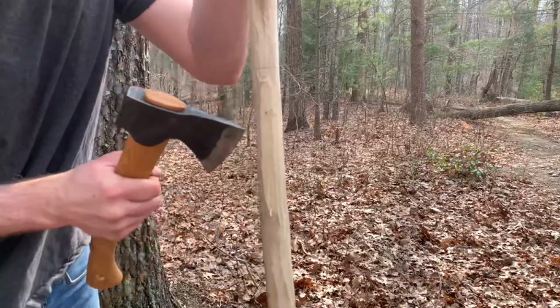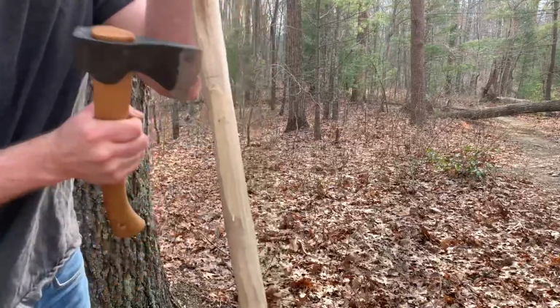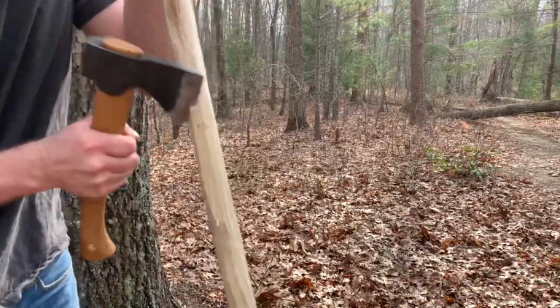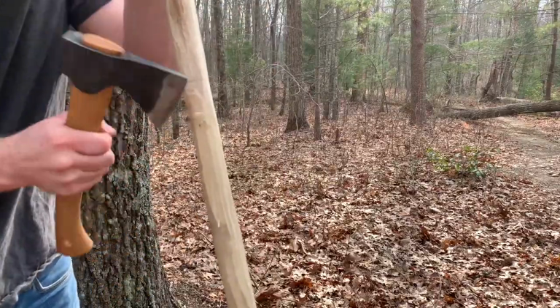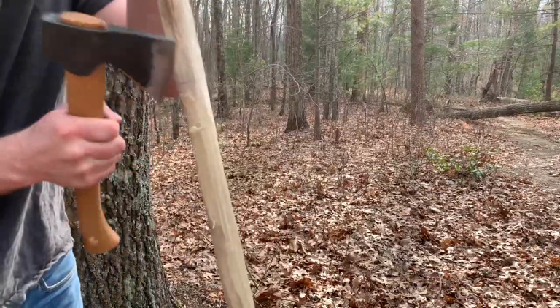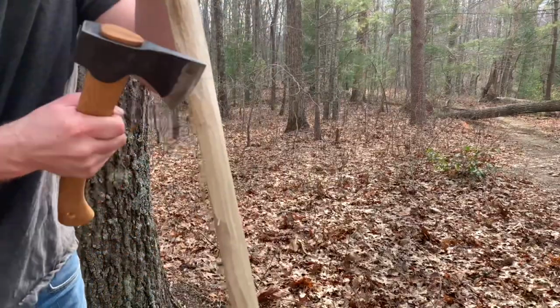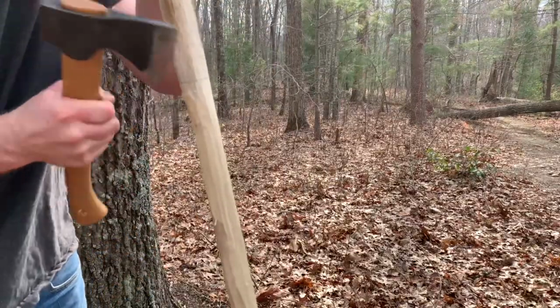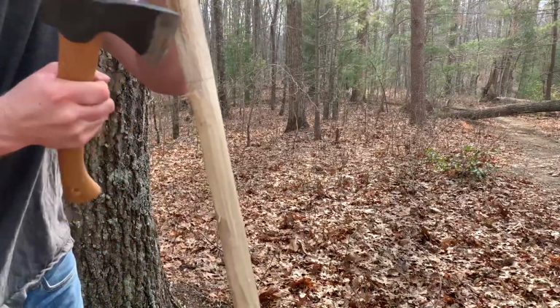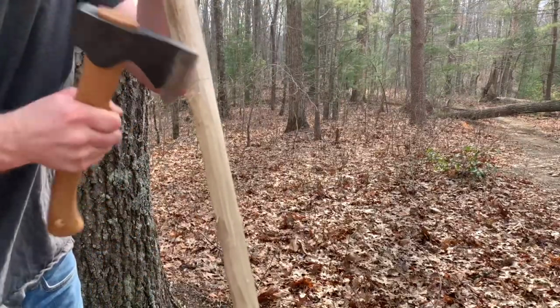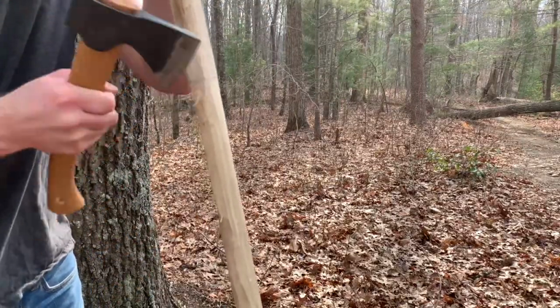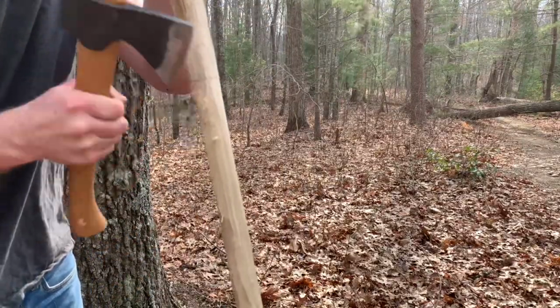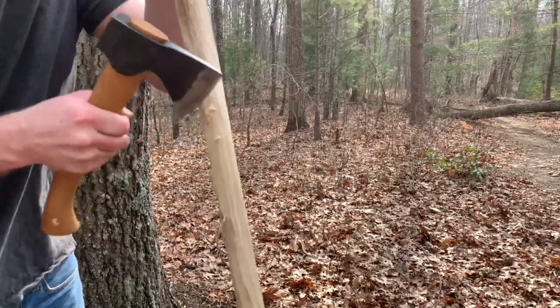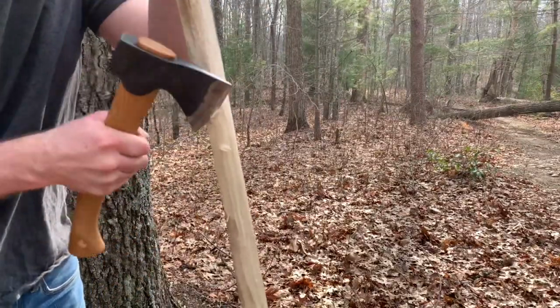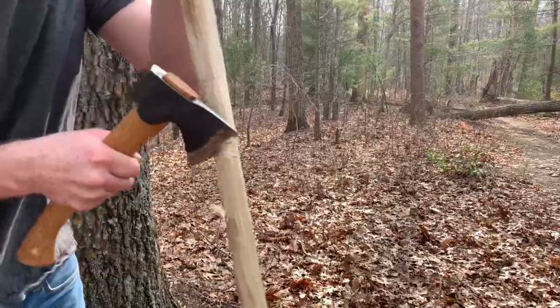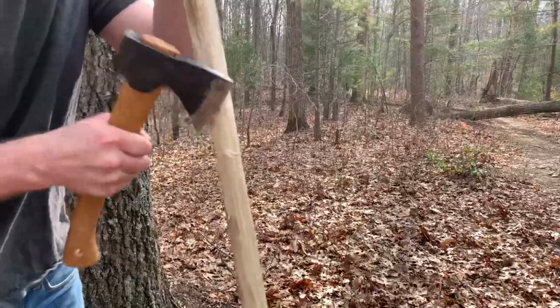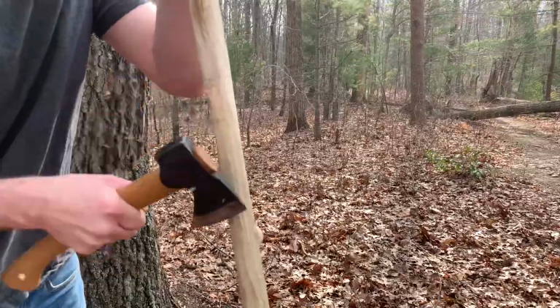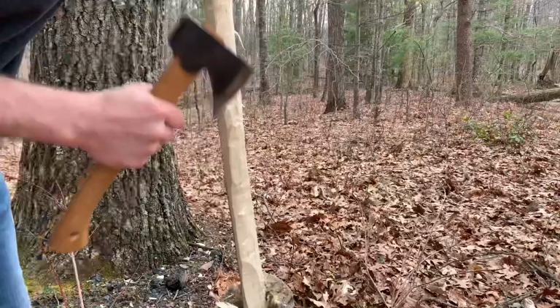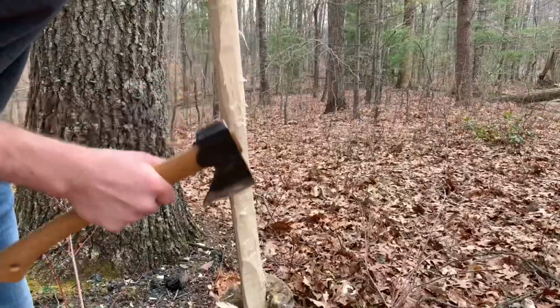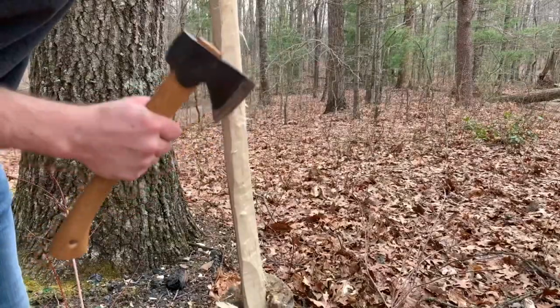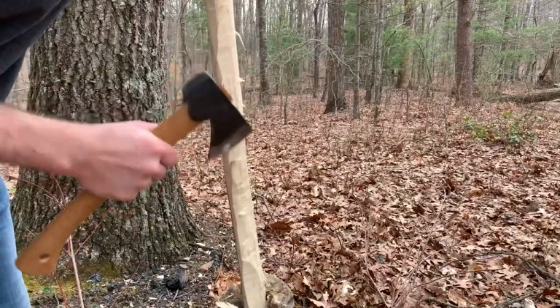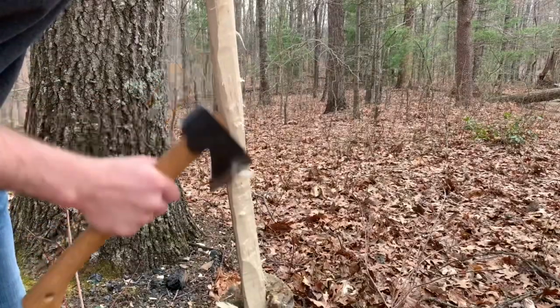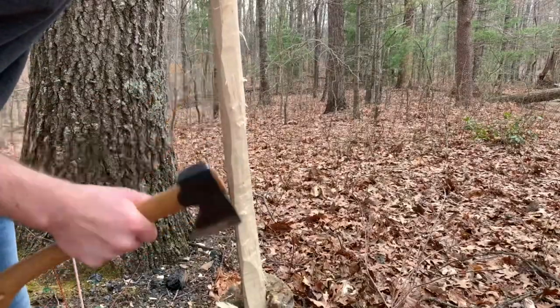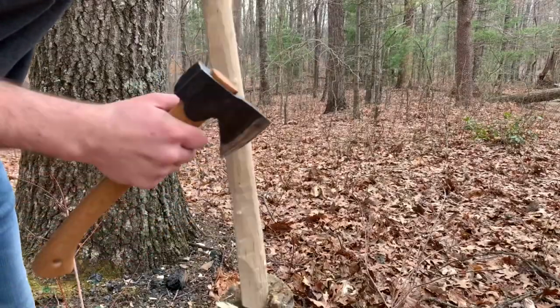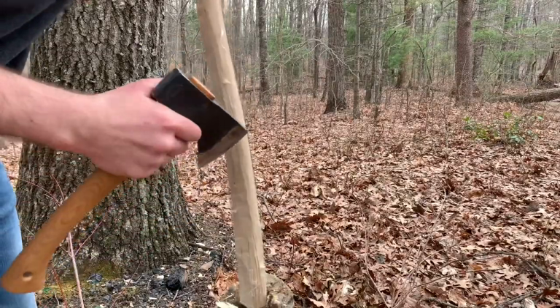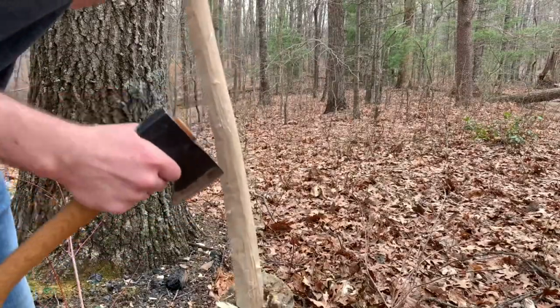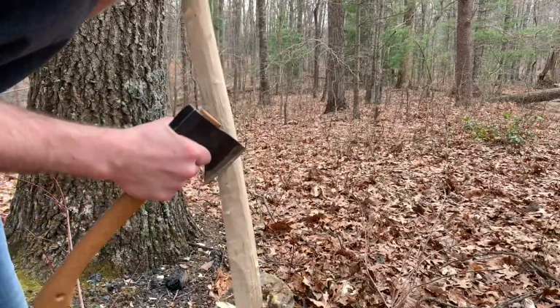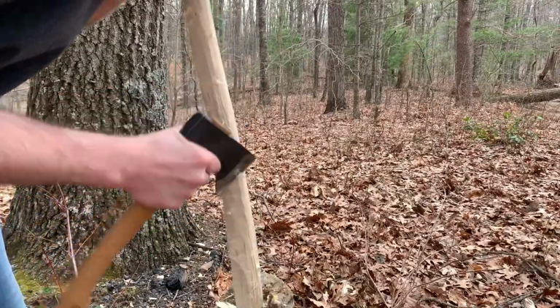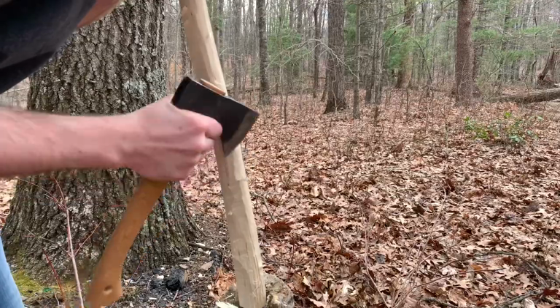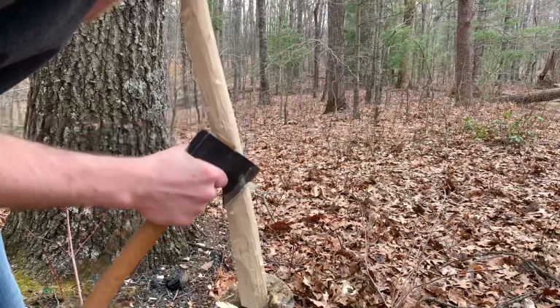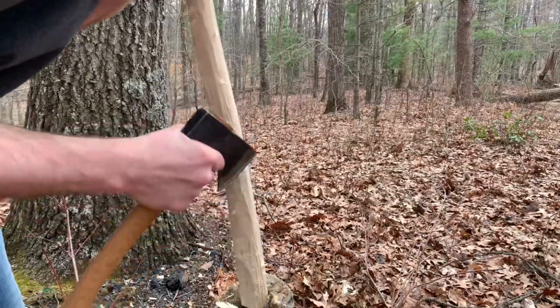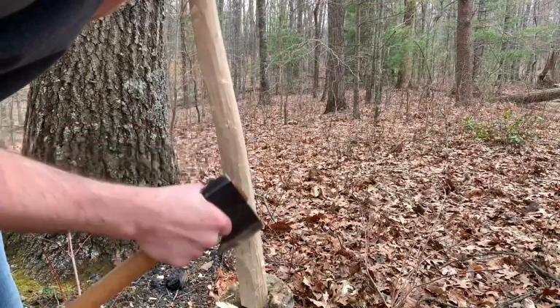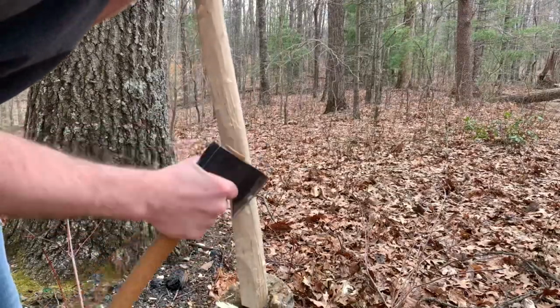Now, I will be skipping over essentially everything on how to make a bow. But if you're interested, subscribe to the channel, because in the future I will post in-depth videos on how to make your own bow.